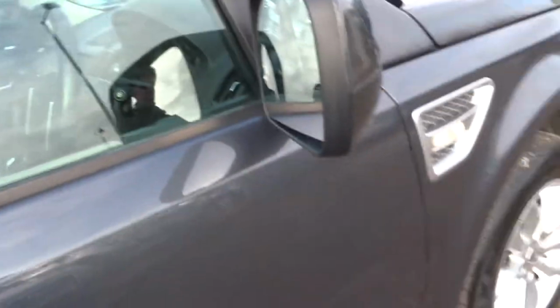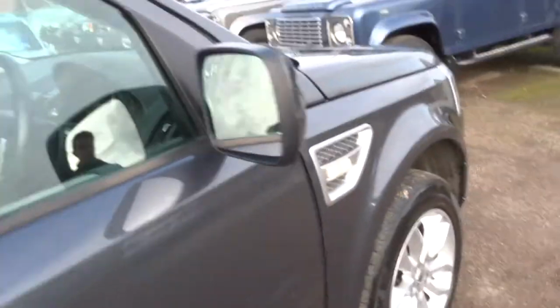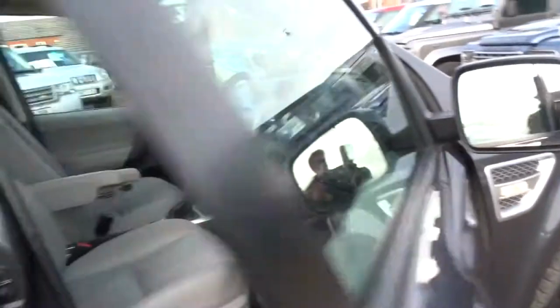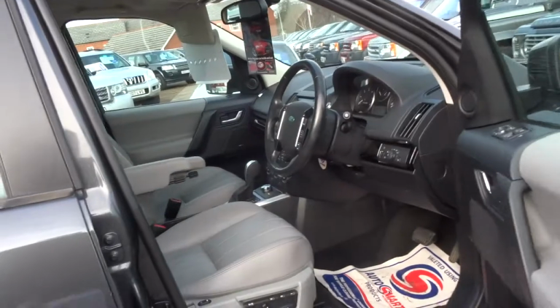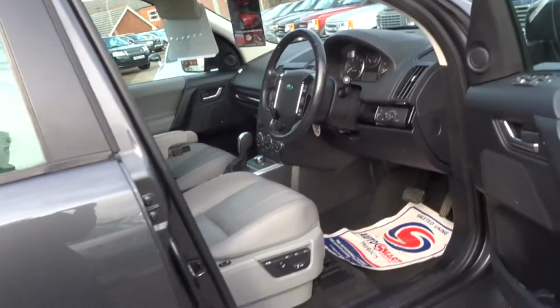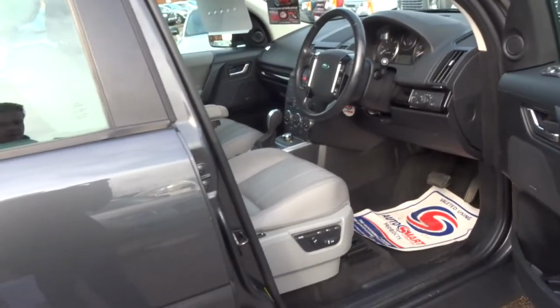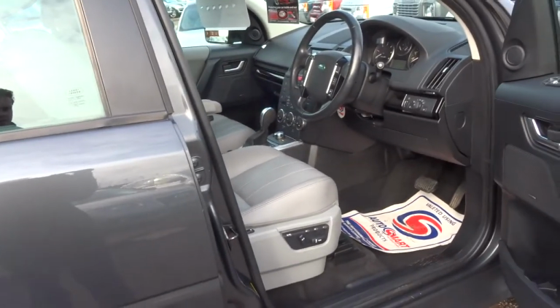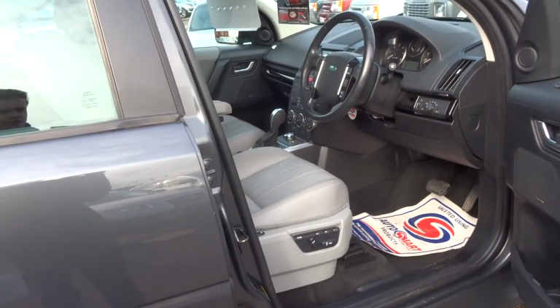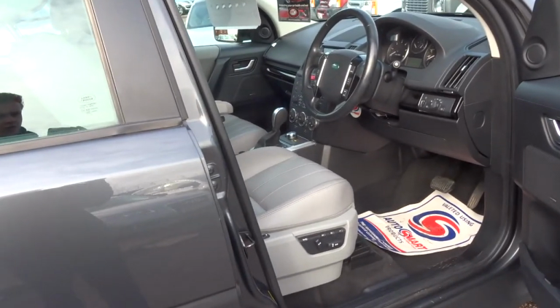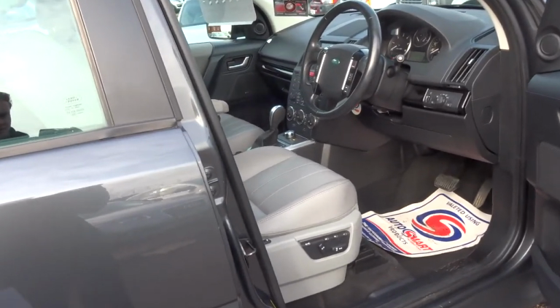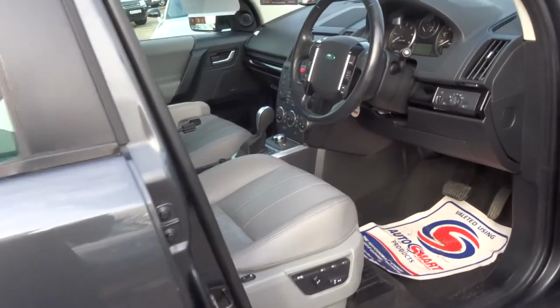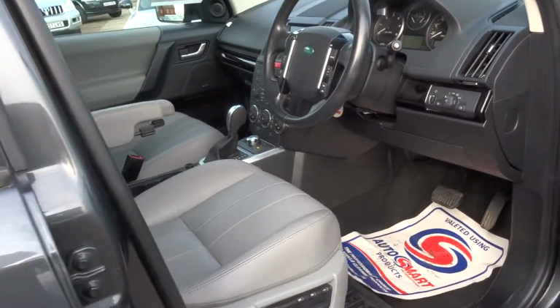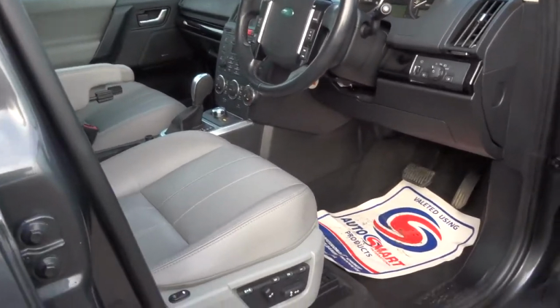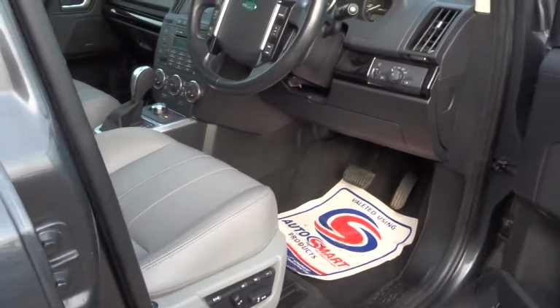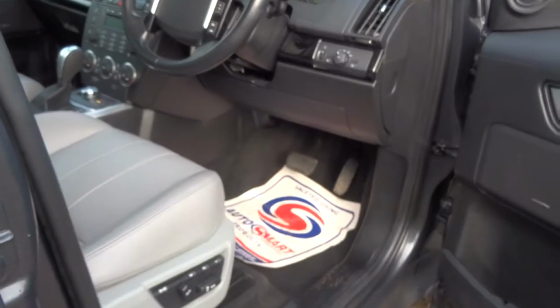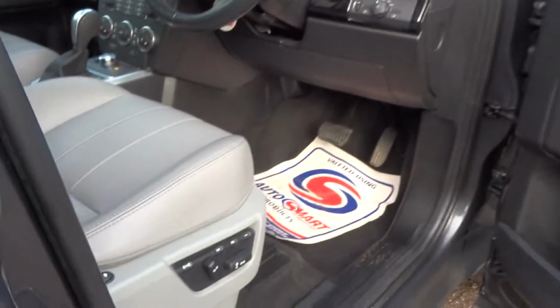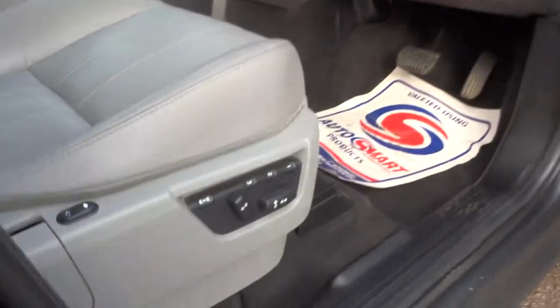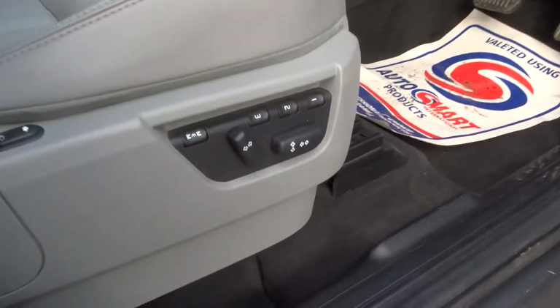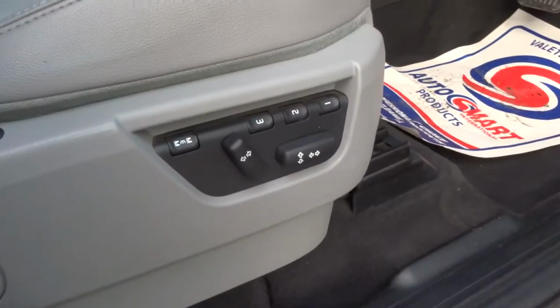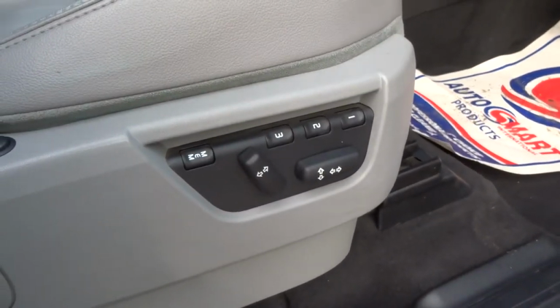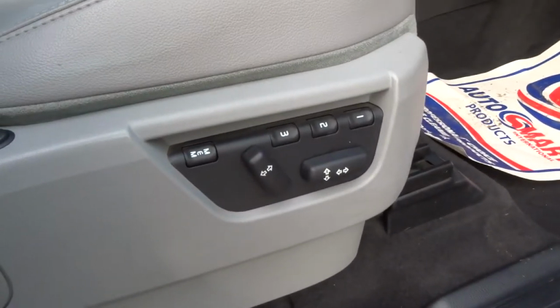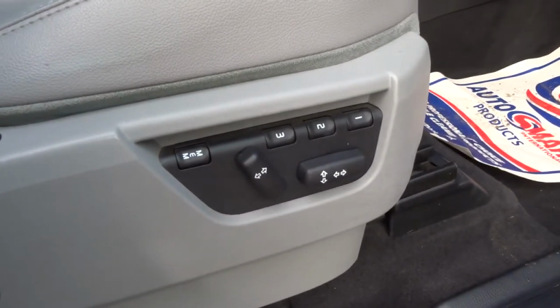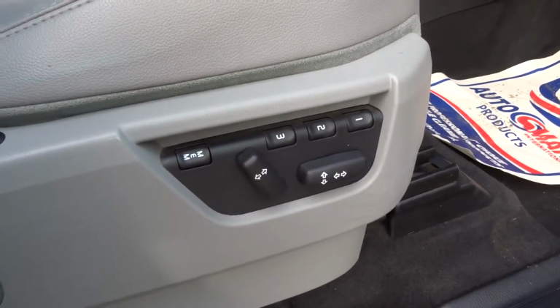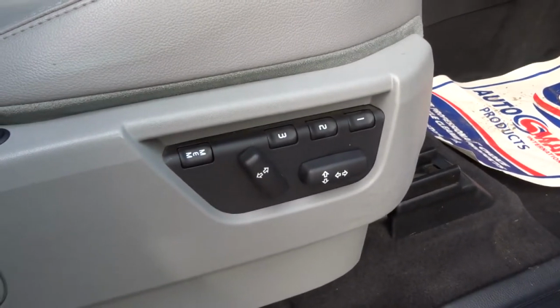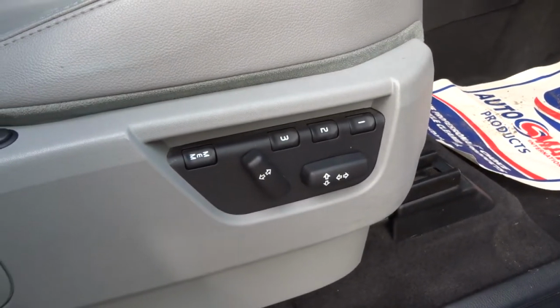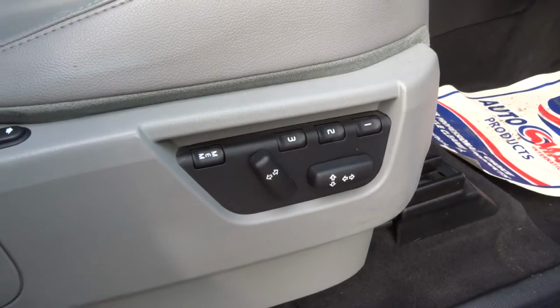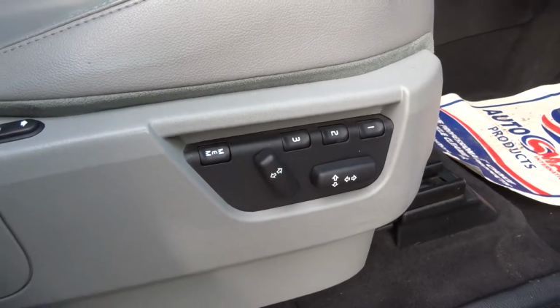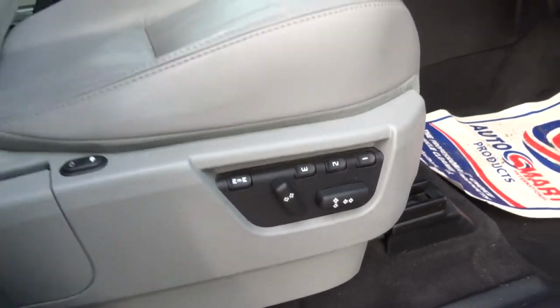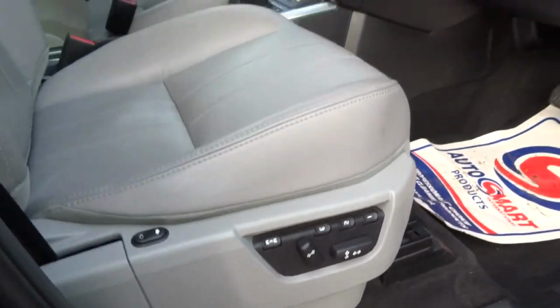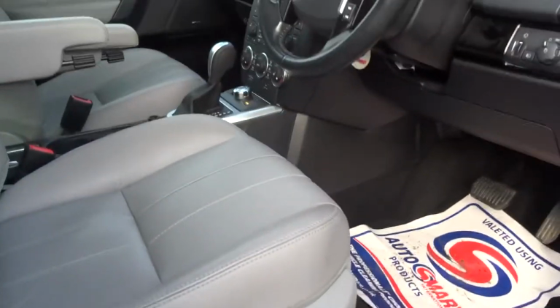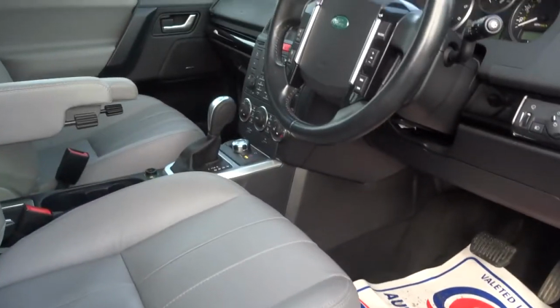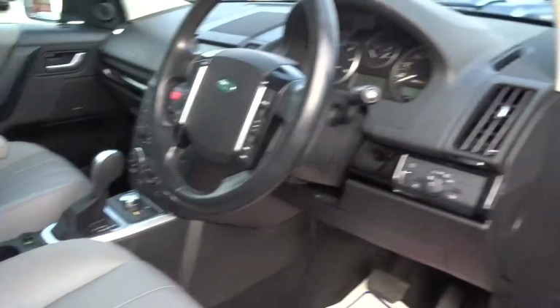I've got the key so let's take a seat in the car, start the engine, and I'll show you around some of the options in the cabin. The driver's seat has three settings for the memory function — it's electric — and also the front two seats are heated.